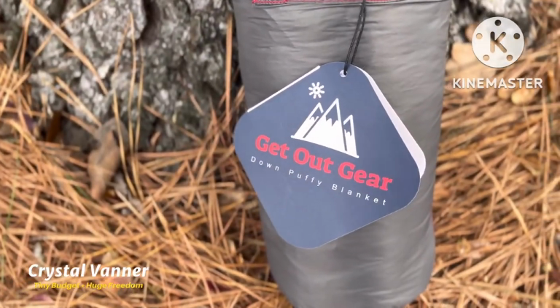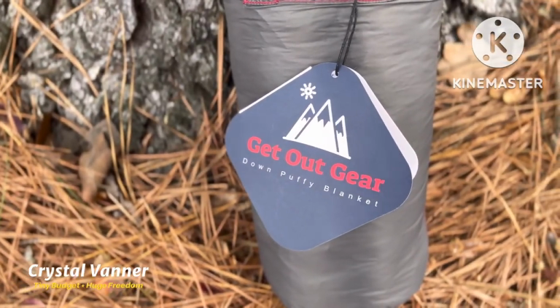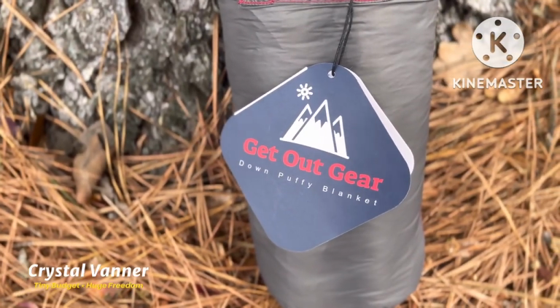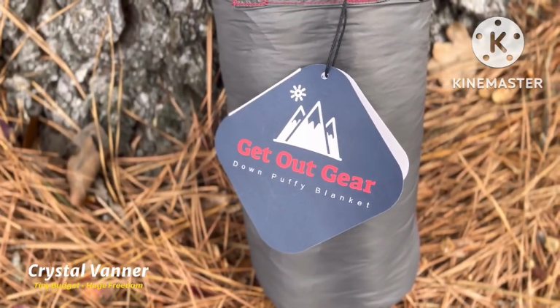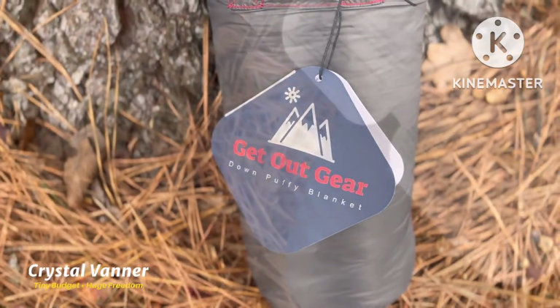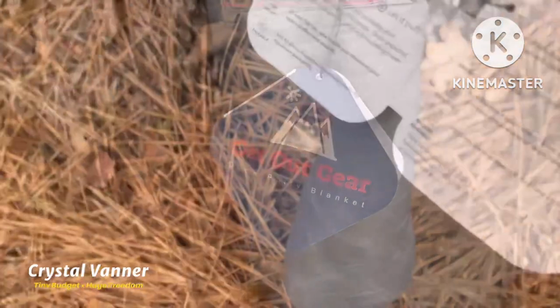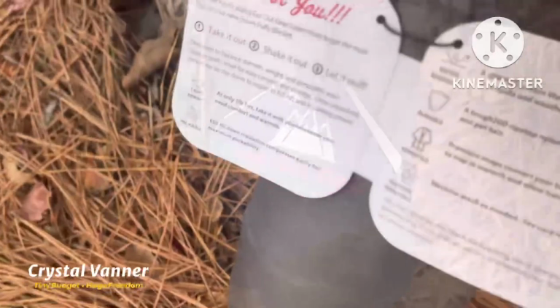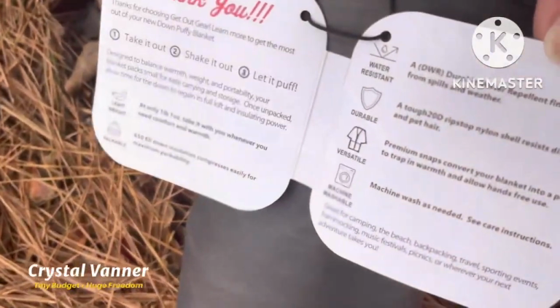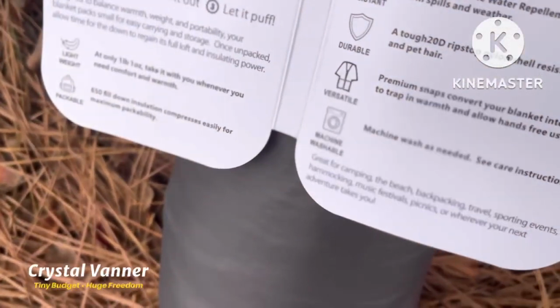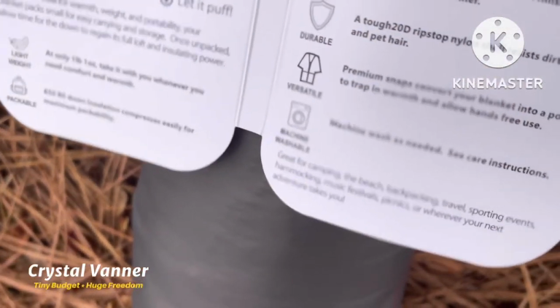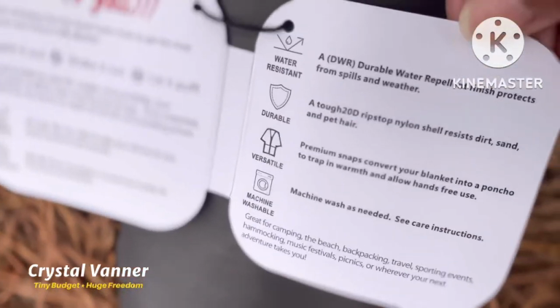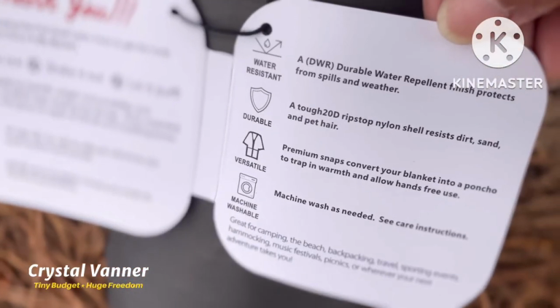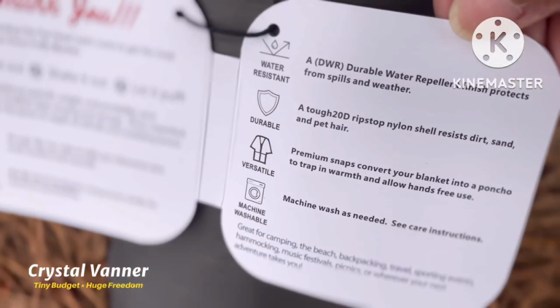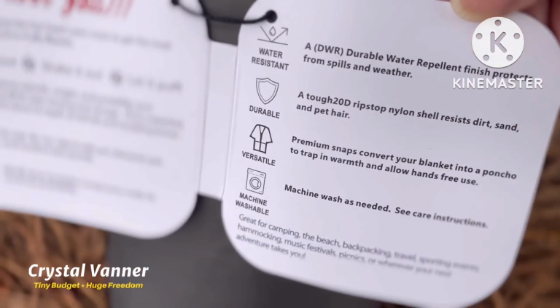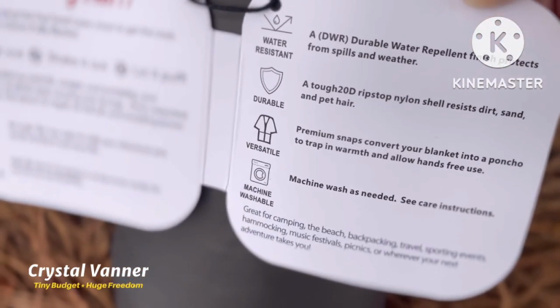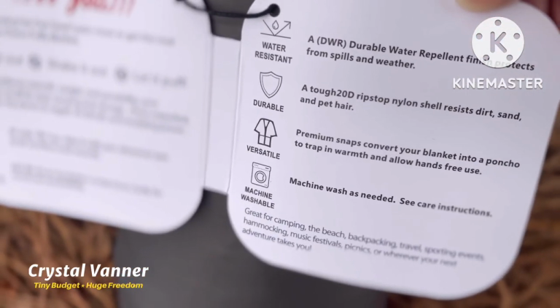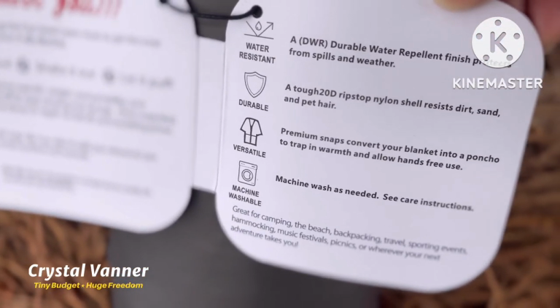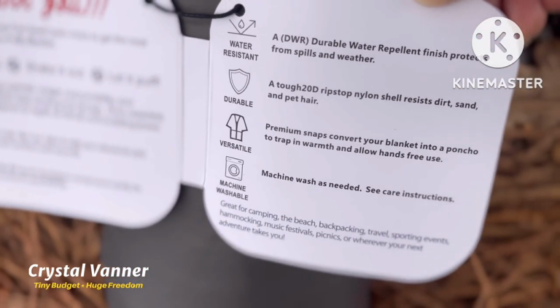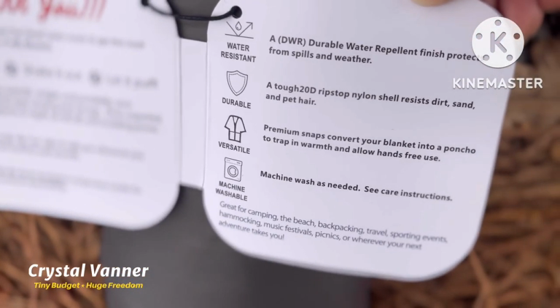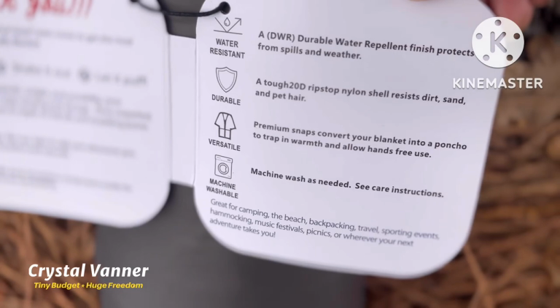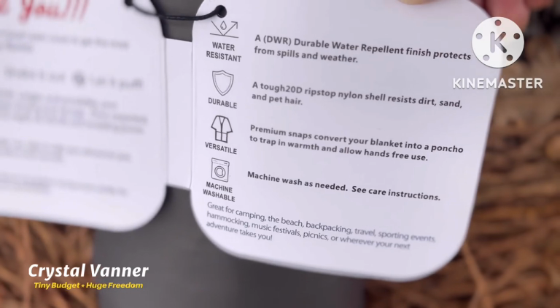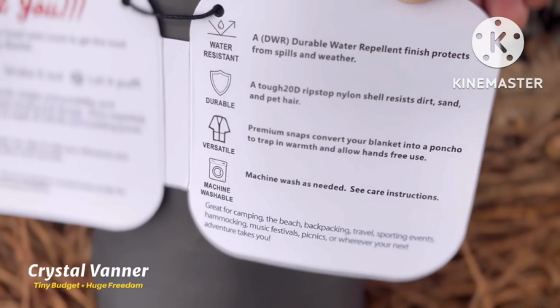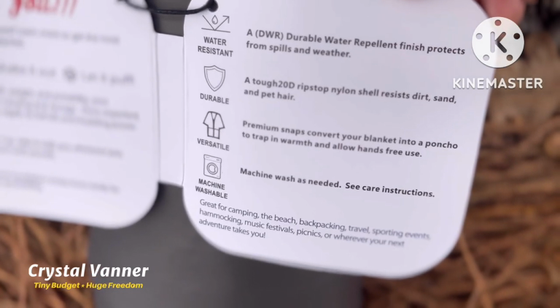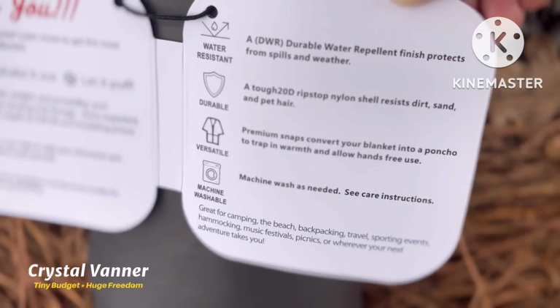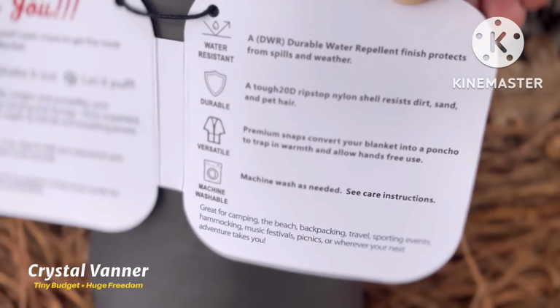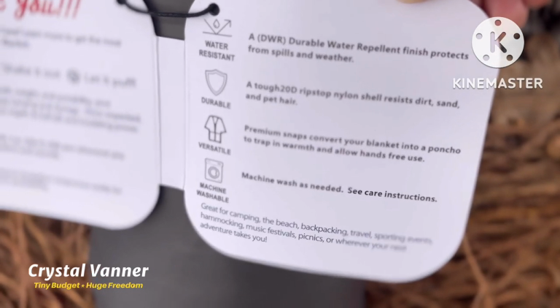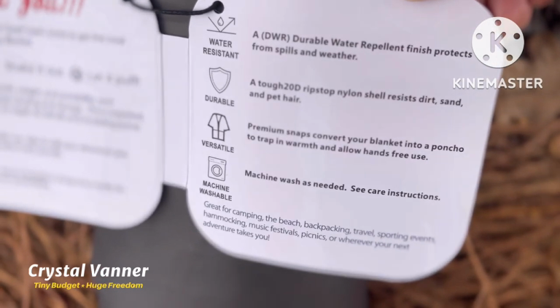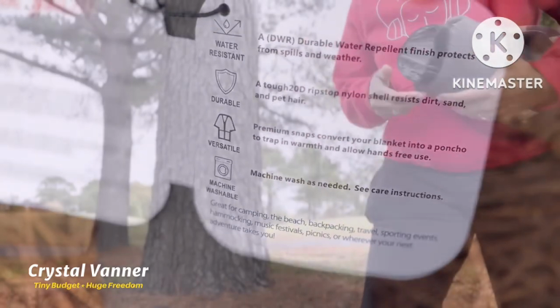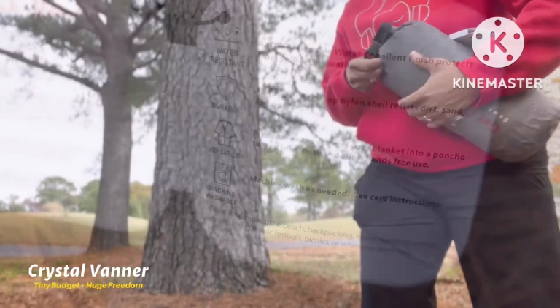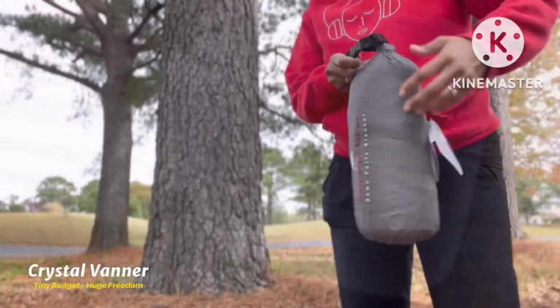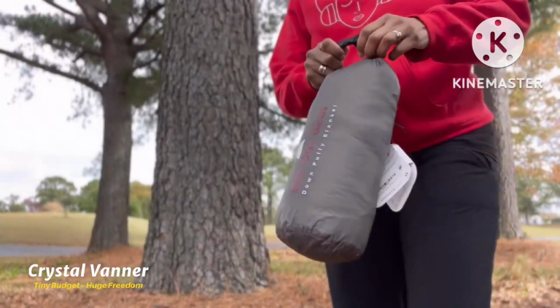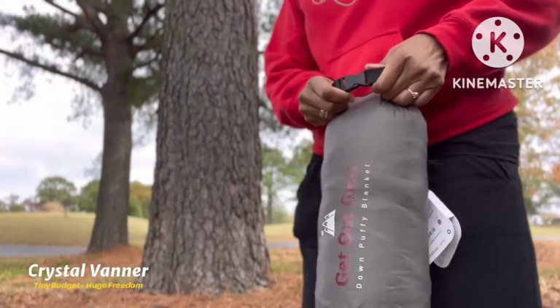All the pertinent information comes listed in the tag. This is a water repellent finish. You can machine wash it — see the care instructions for details.